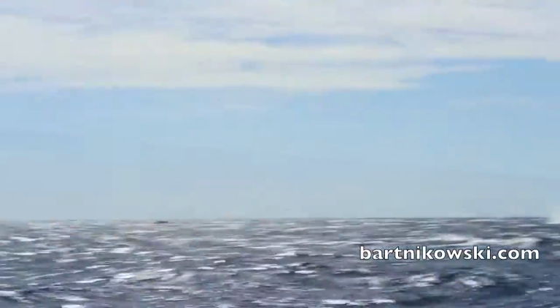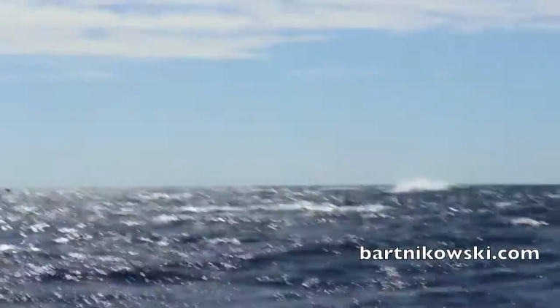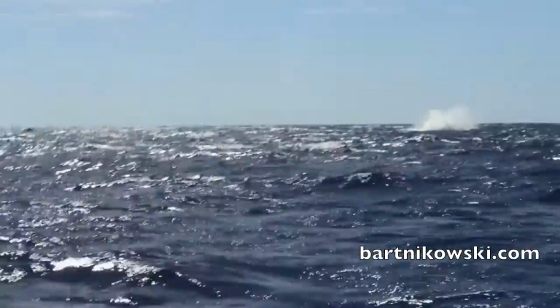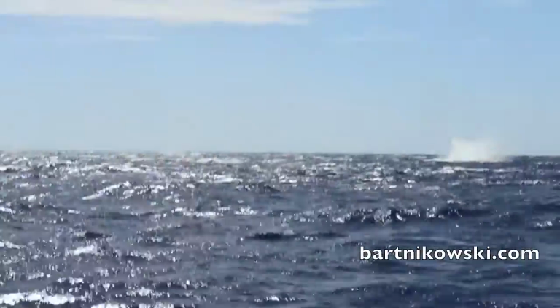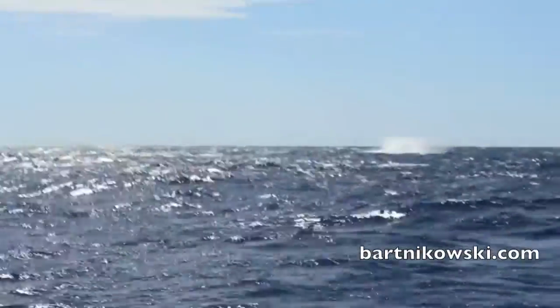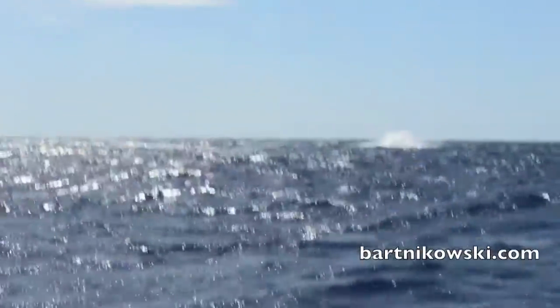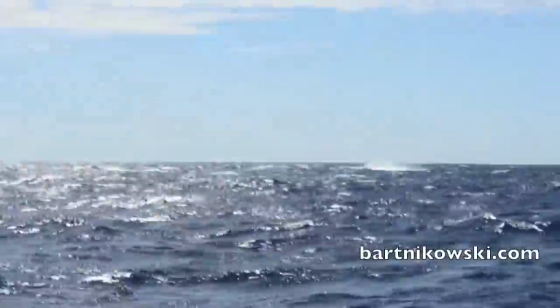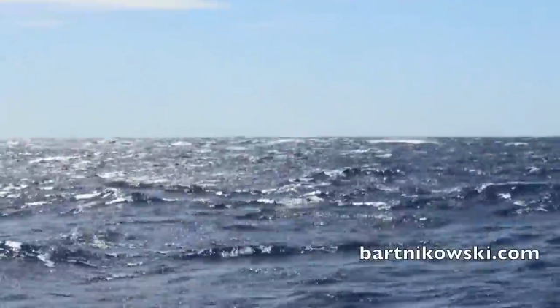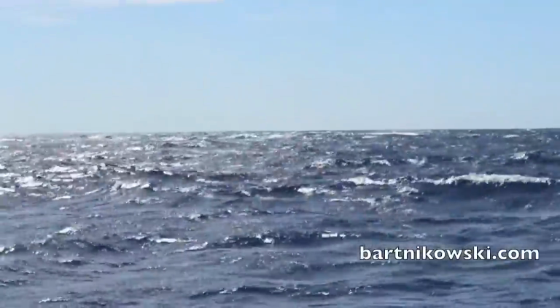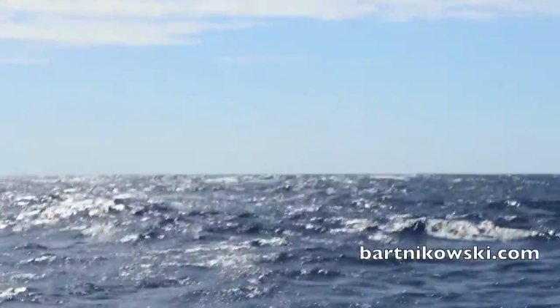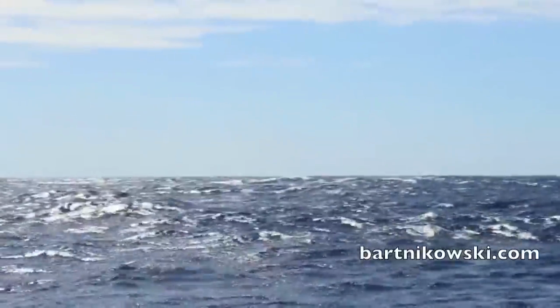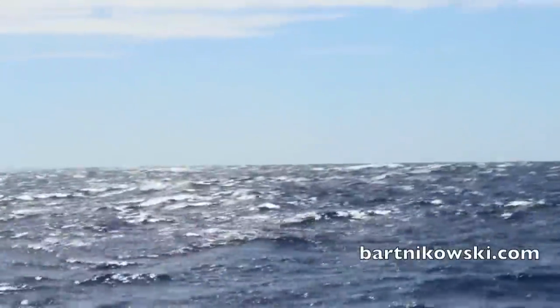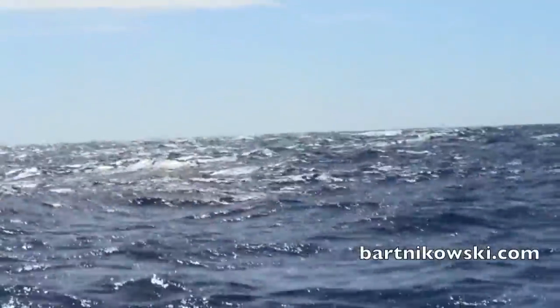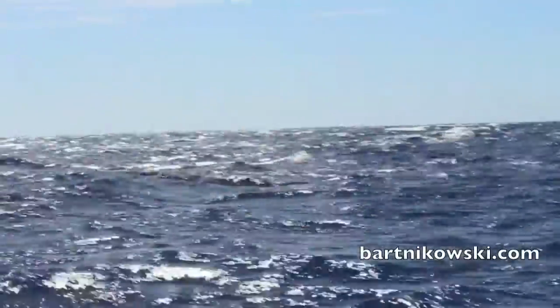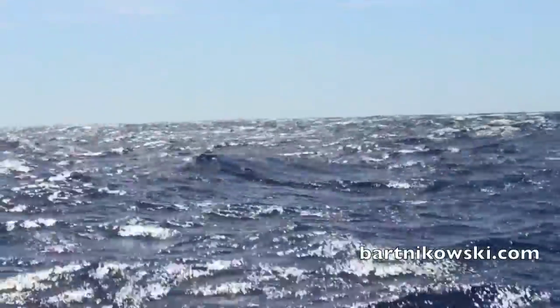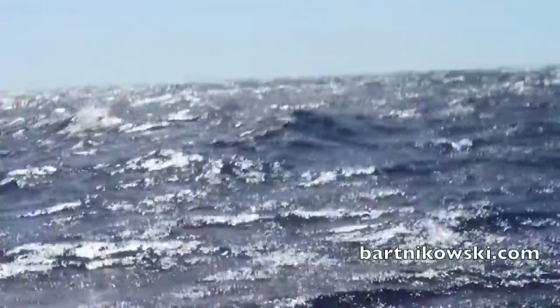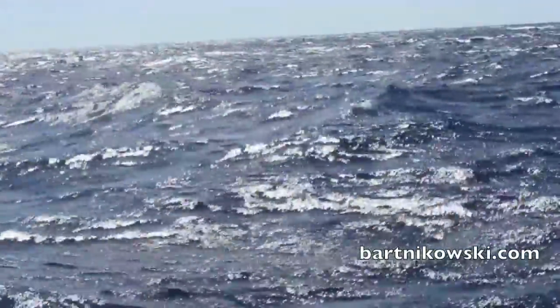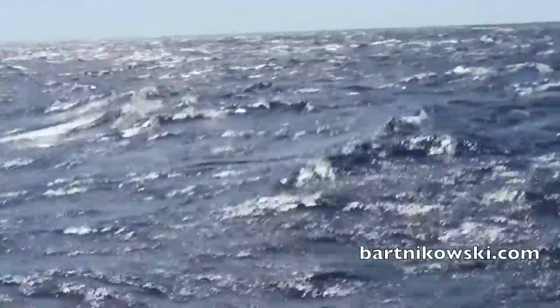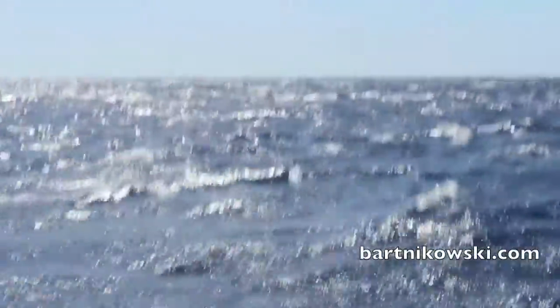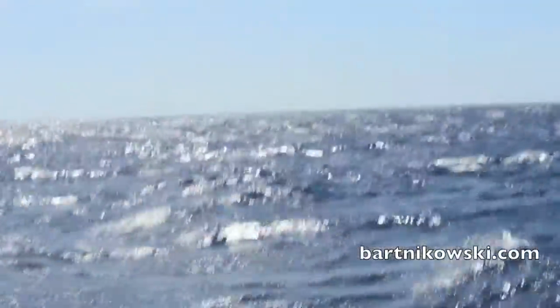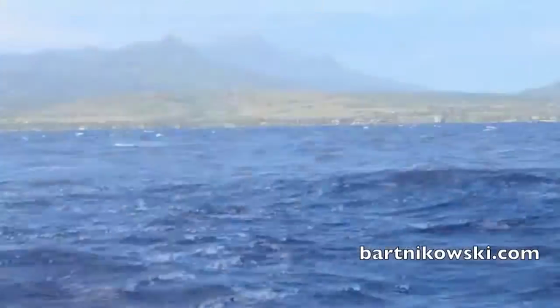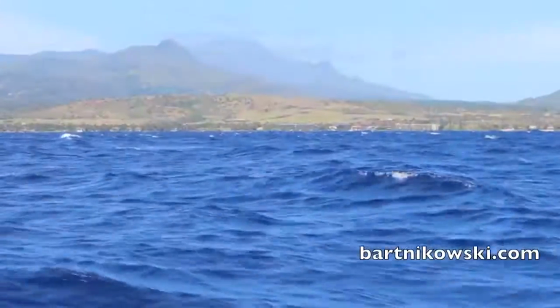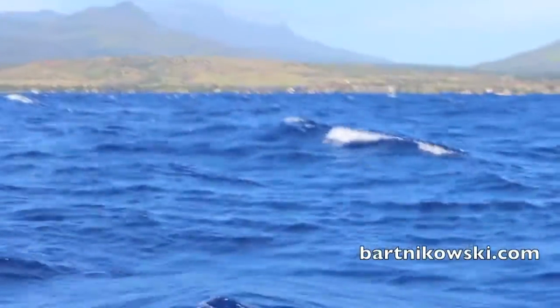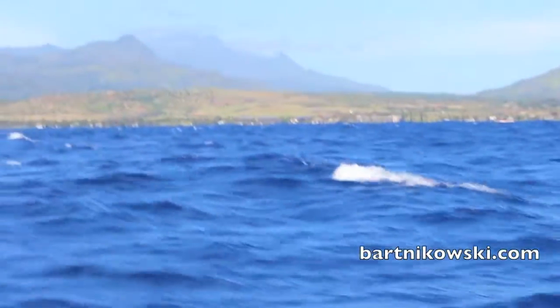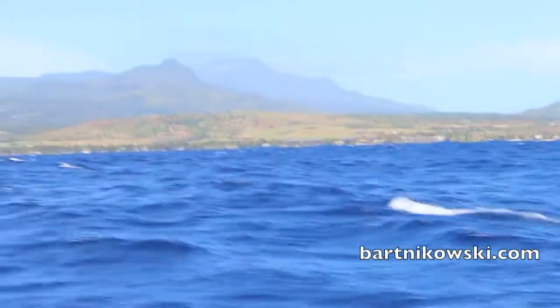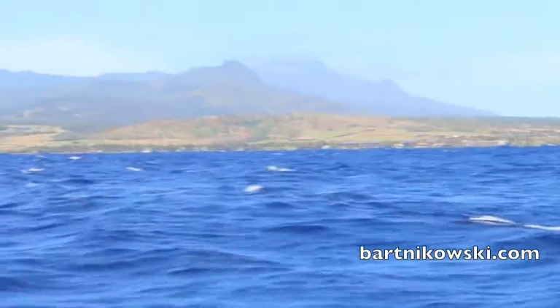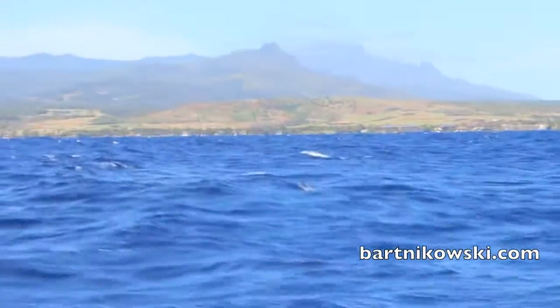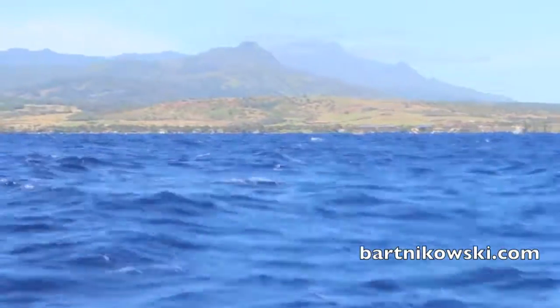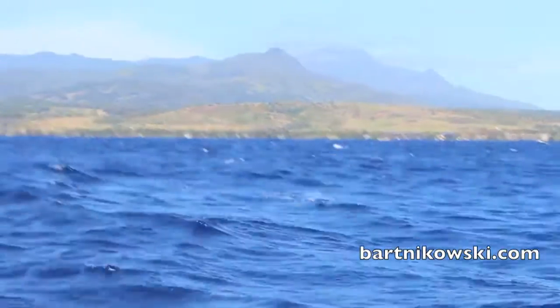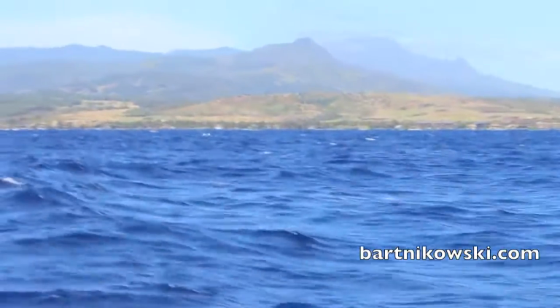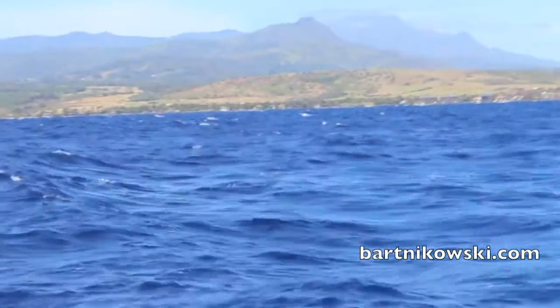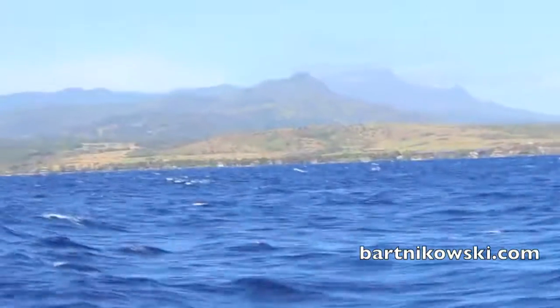That was the end of a breach — a real whale out there. You gotta look fast because look at this choppy water, oh my god. Pretty view though, but up and down, up and down, so it's hard to keep the camera still.